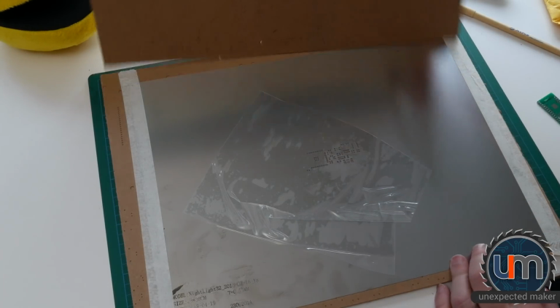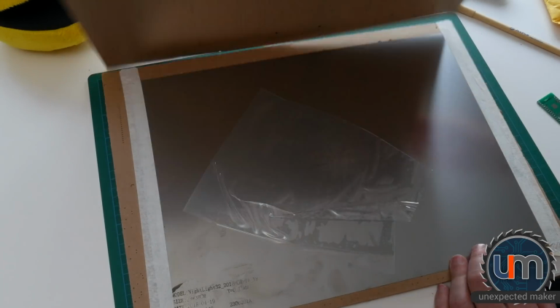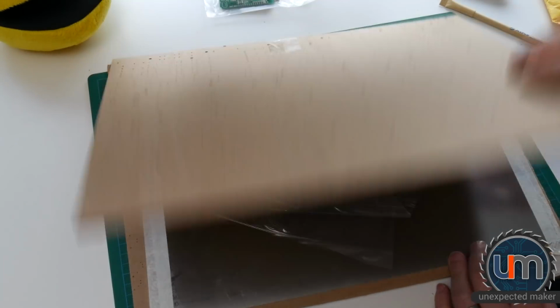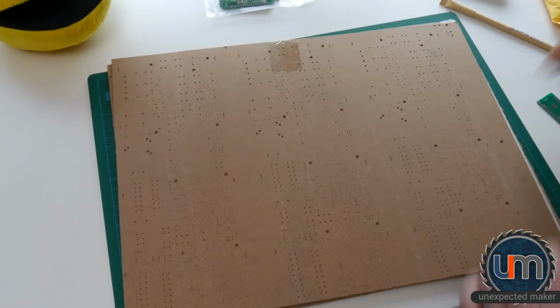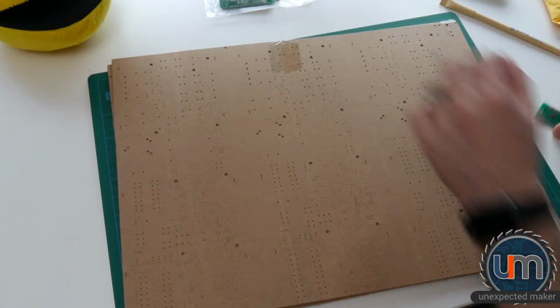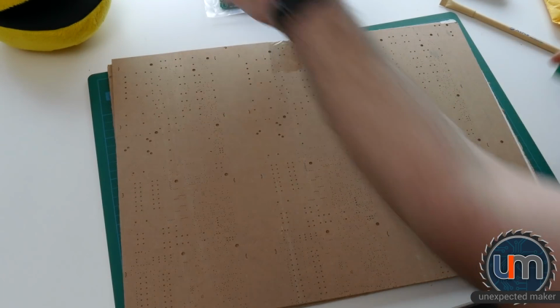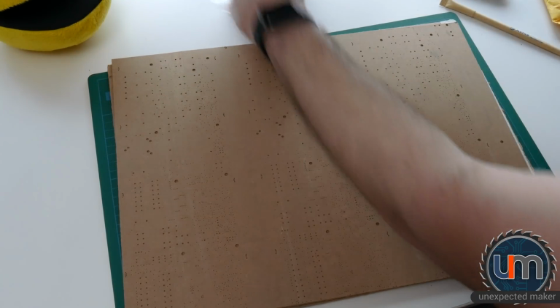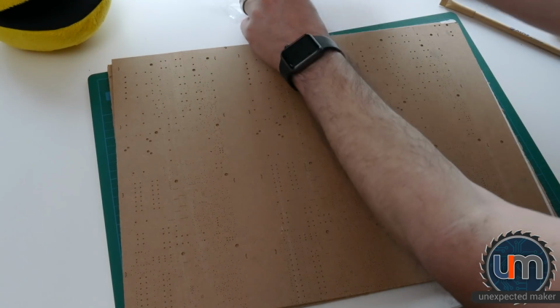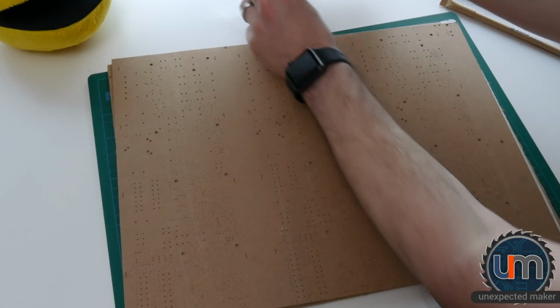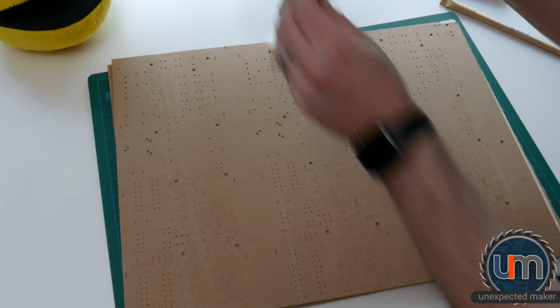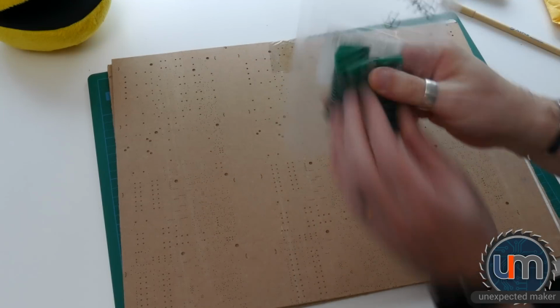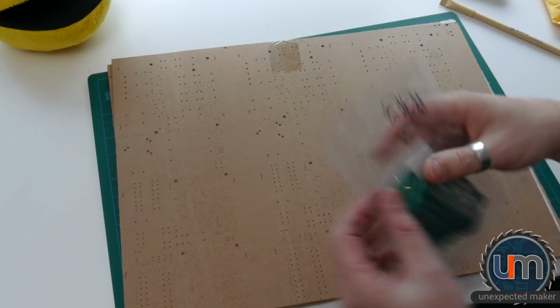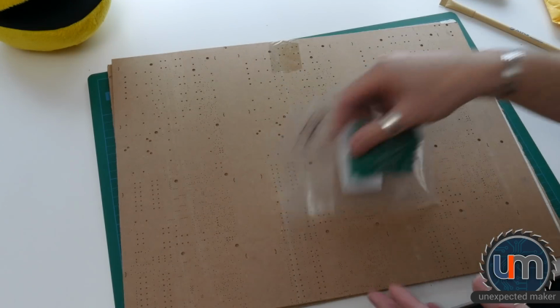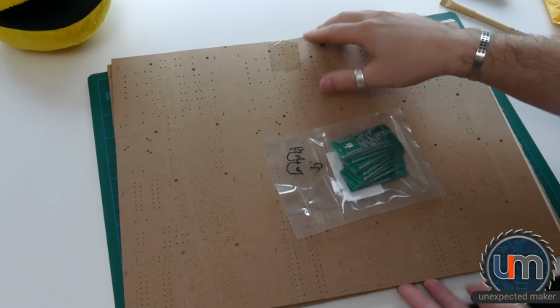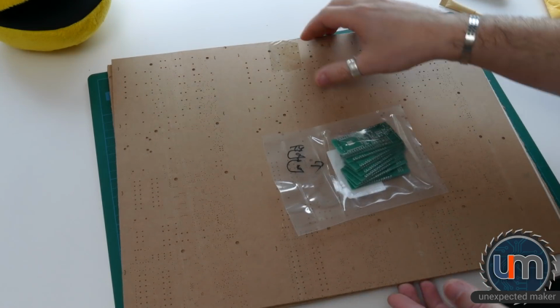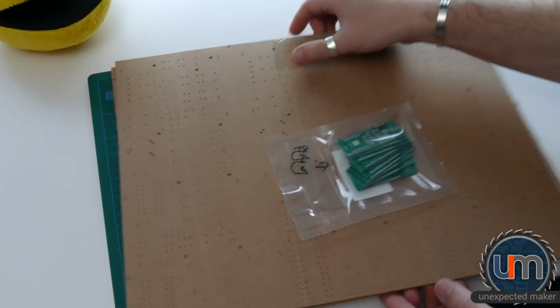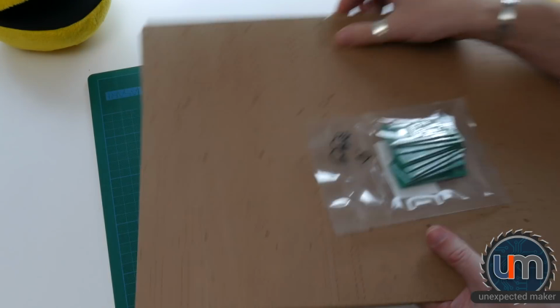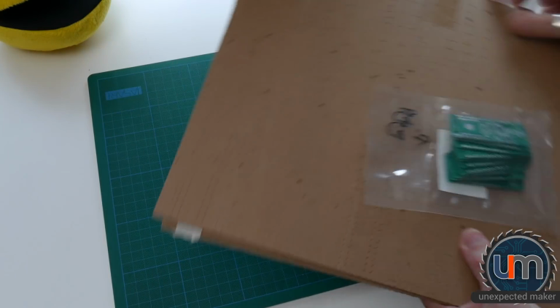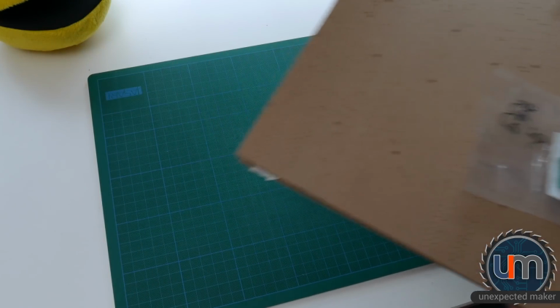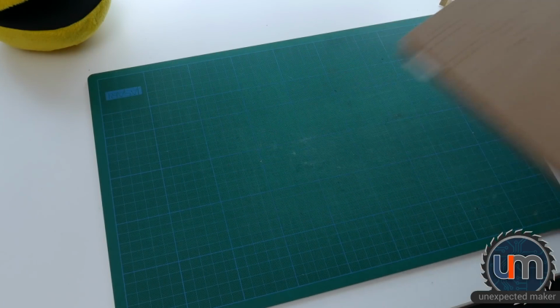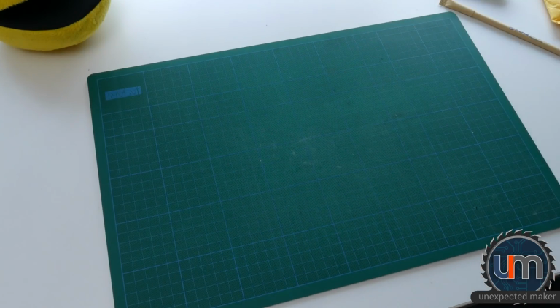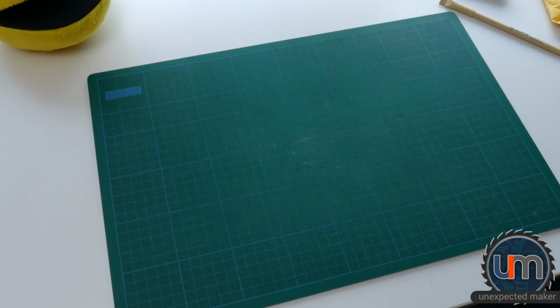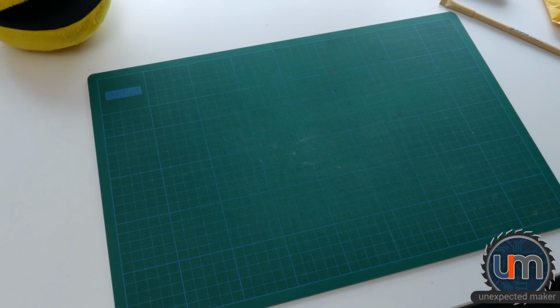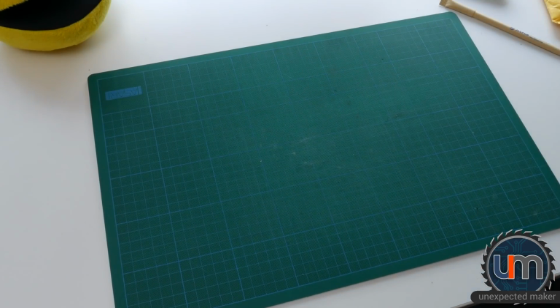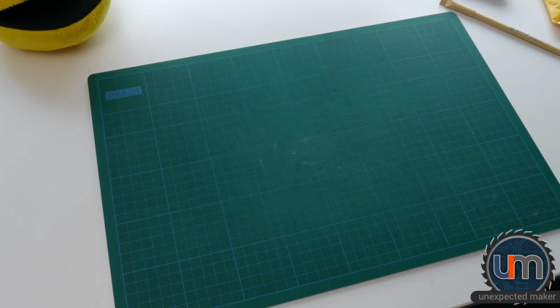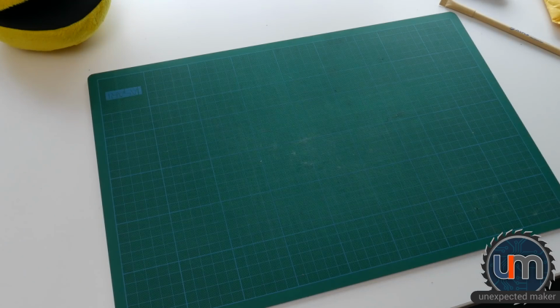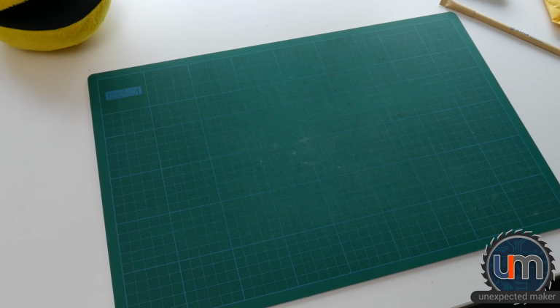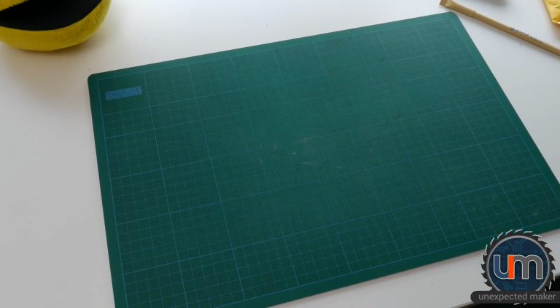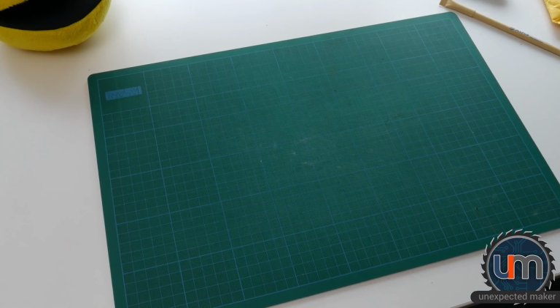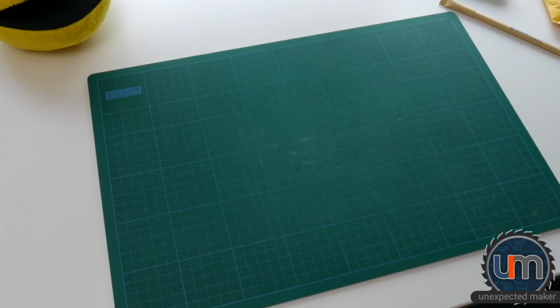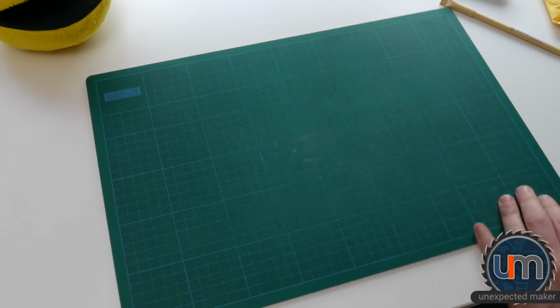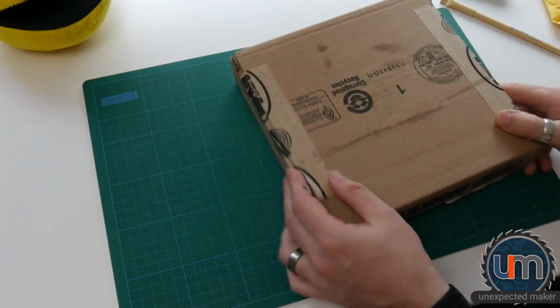Put that away. Let's grab the PCBs. Put them away carefully — I'm not going to throw them behind me, that'd be very silly.